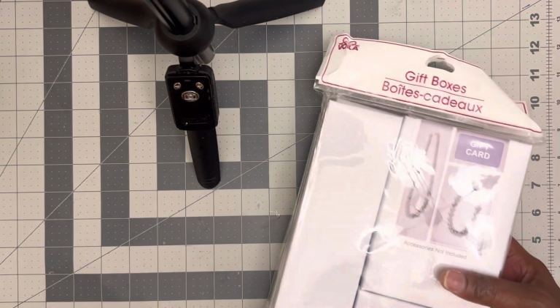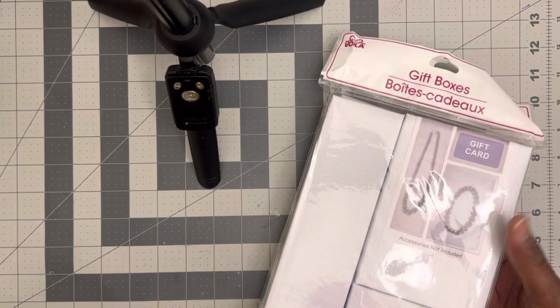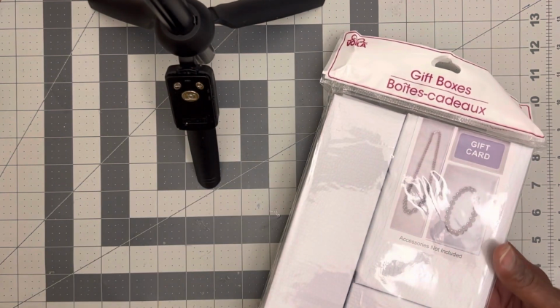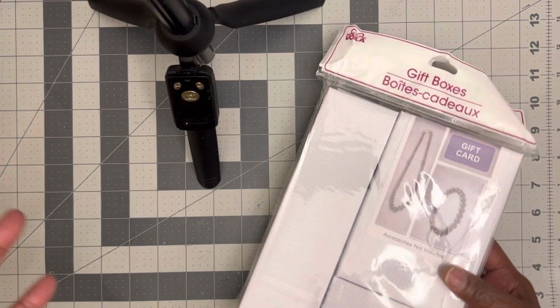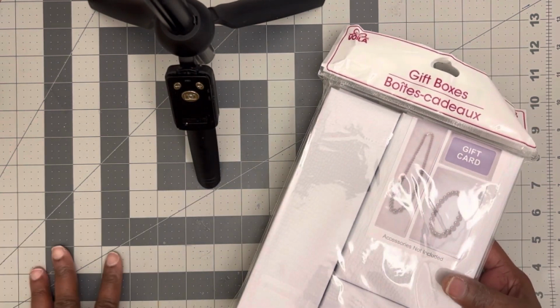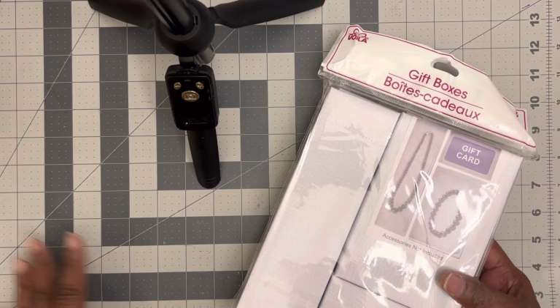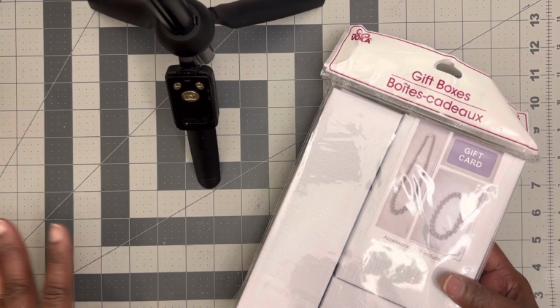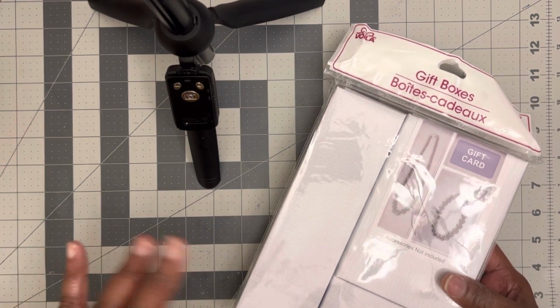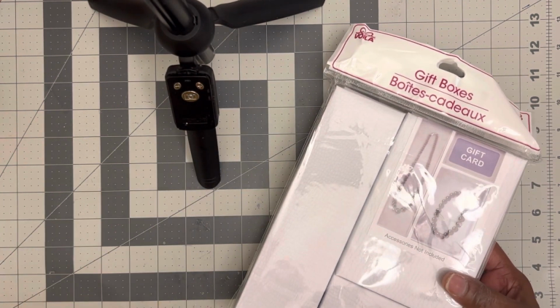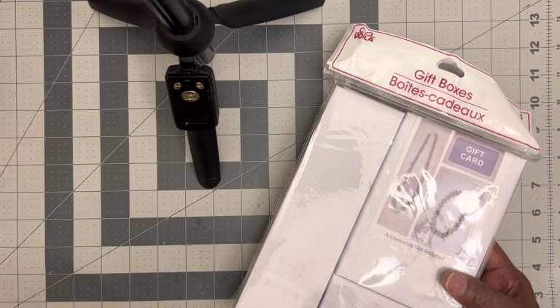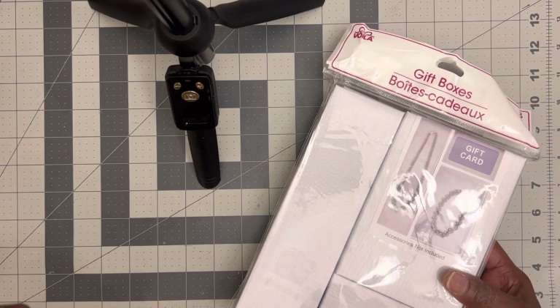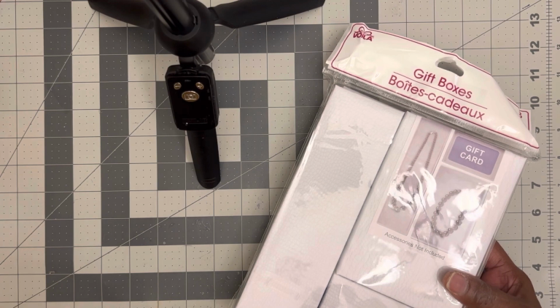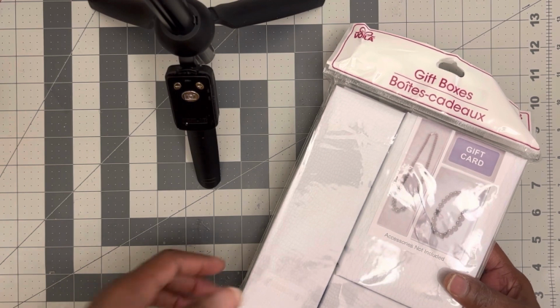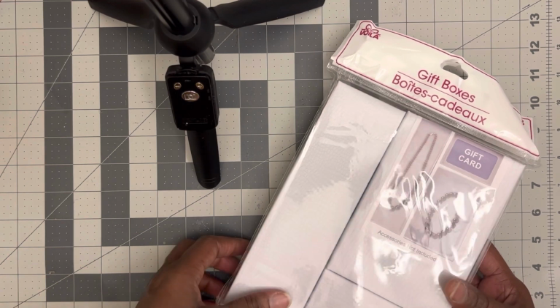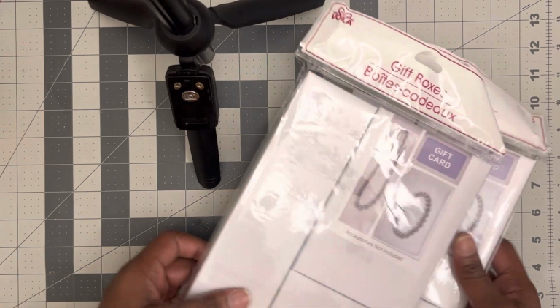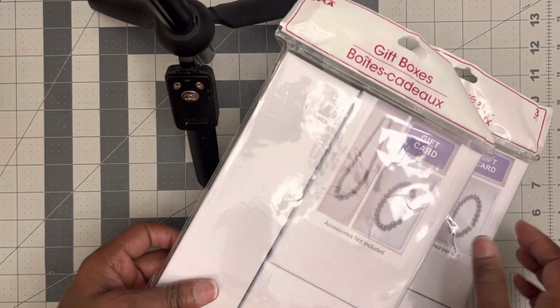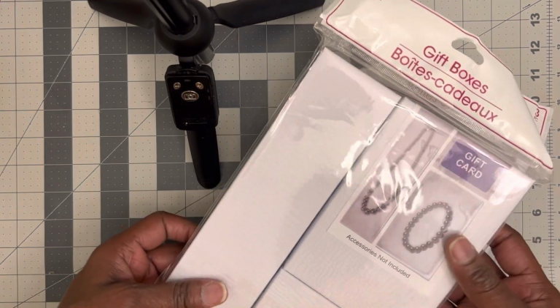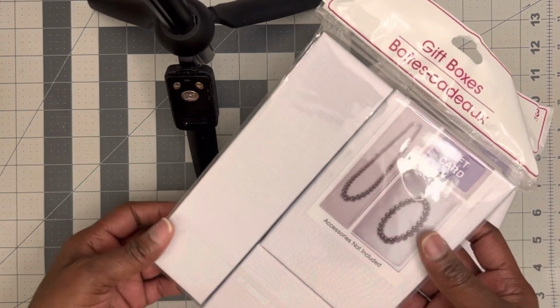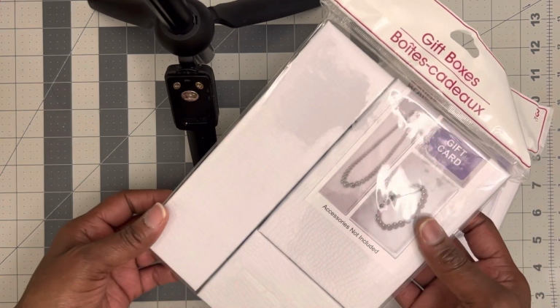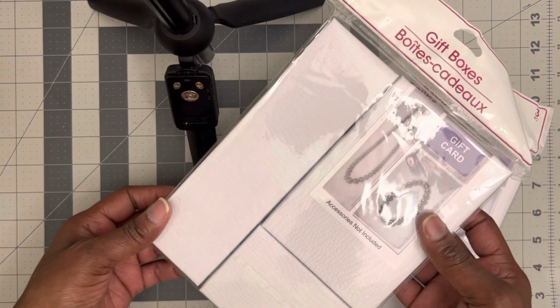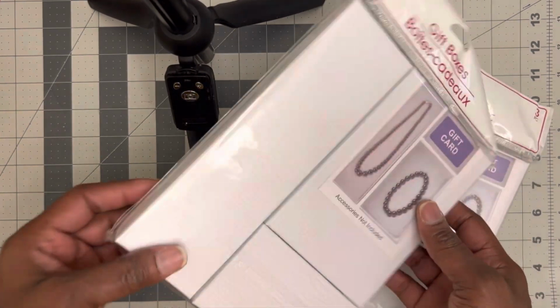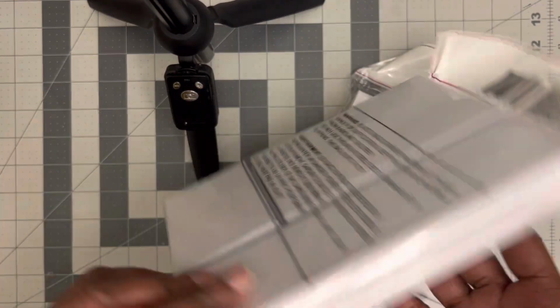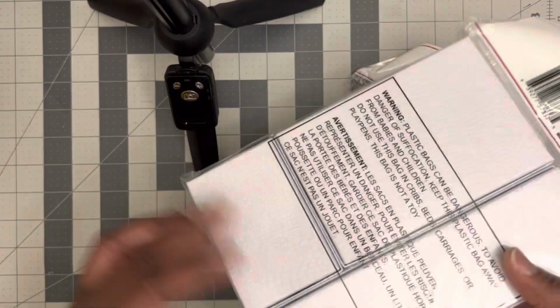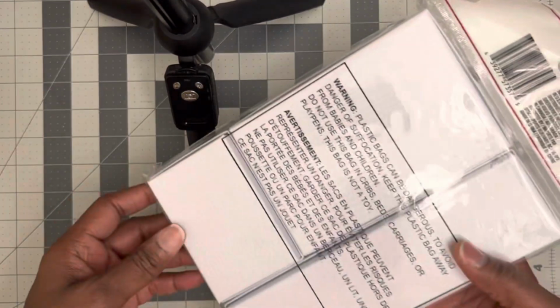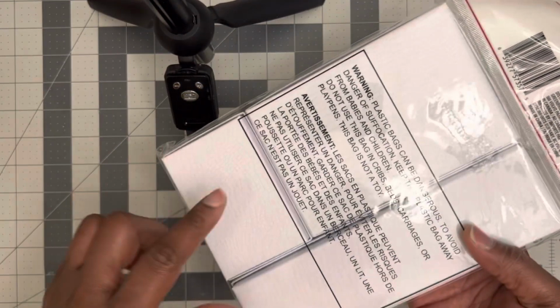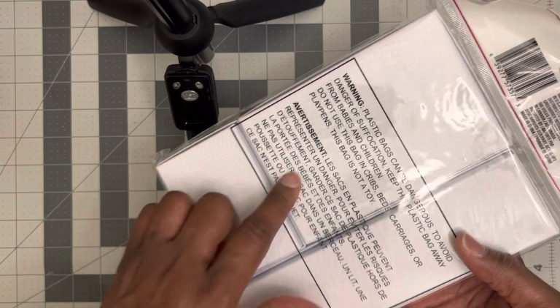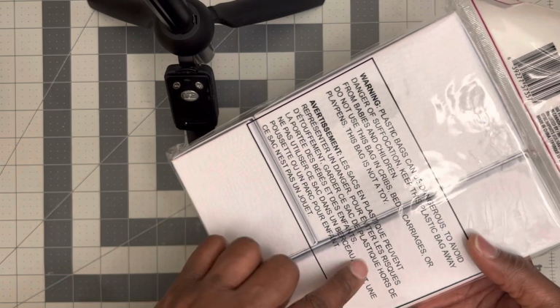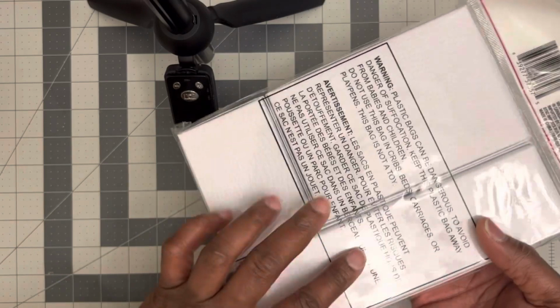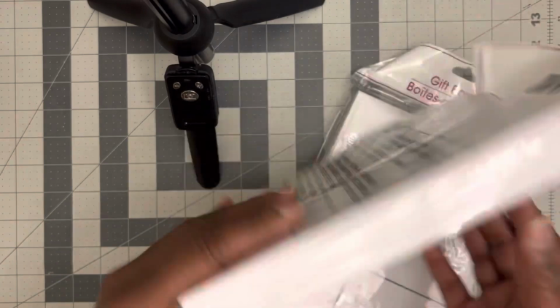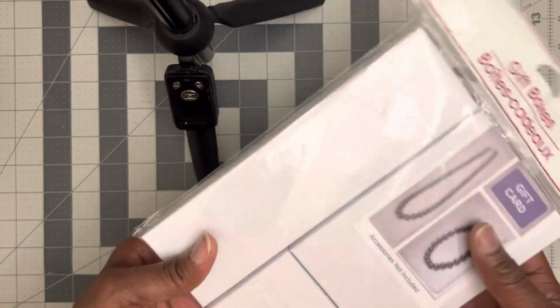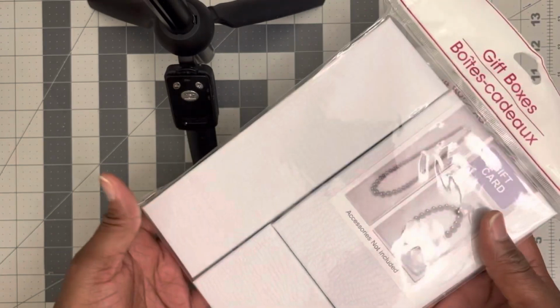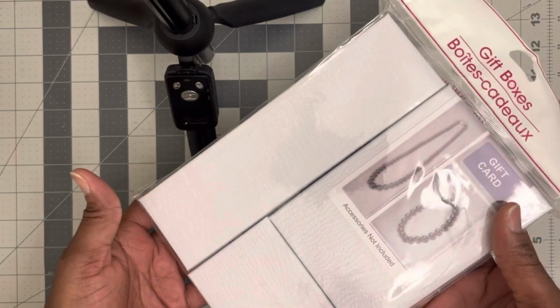Y'all know I'm making — I sell my jewelry for those of you who've been following me for quite some time. And these are some boxes that I purchased from the Dollar Tree. You get one, two, three for $1.25.